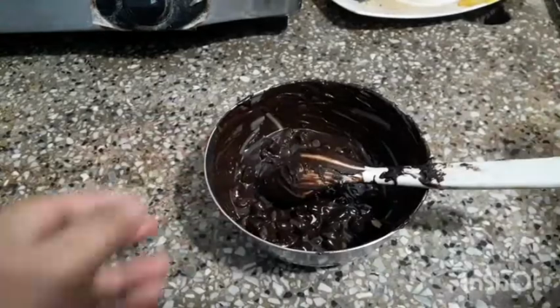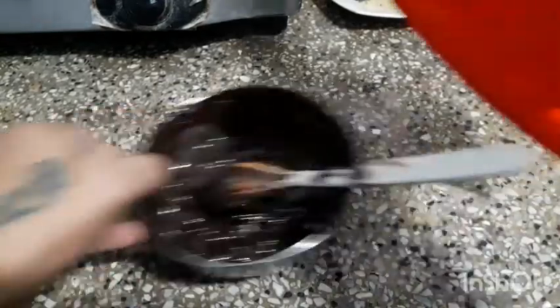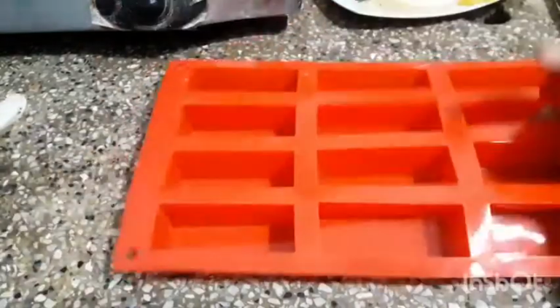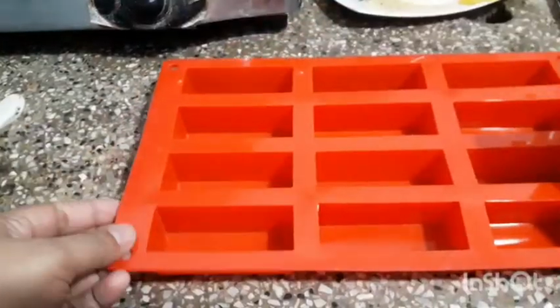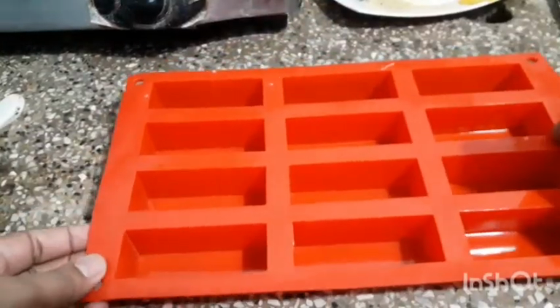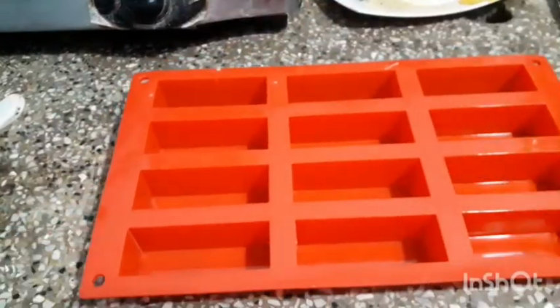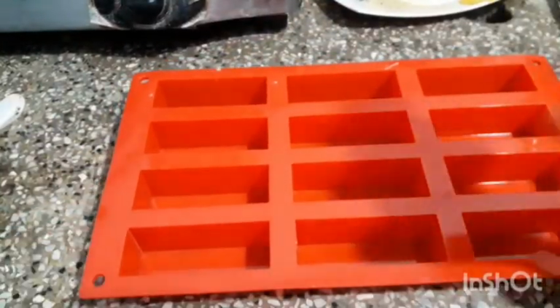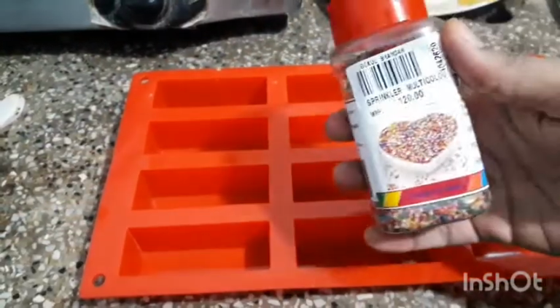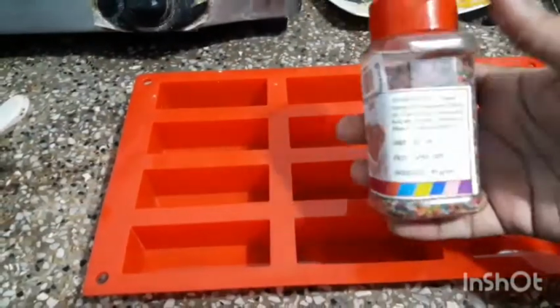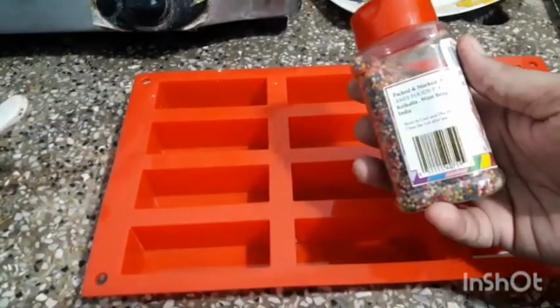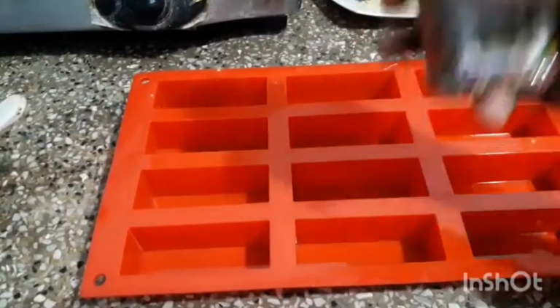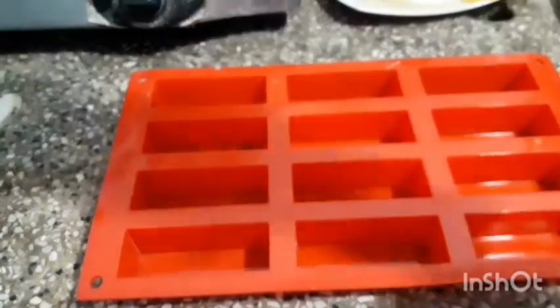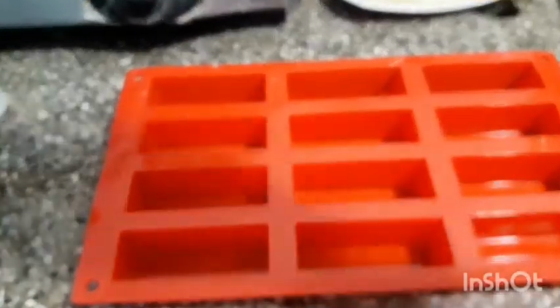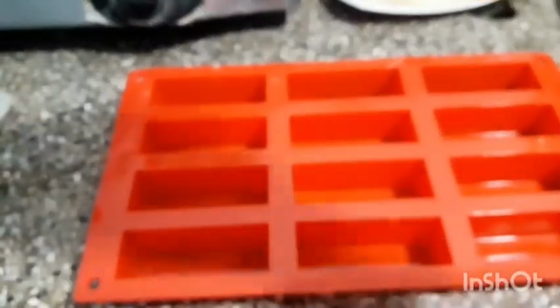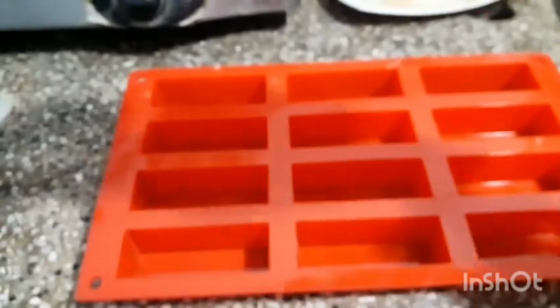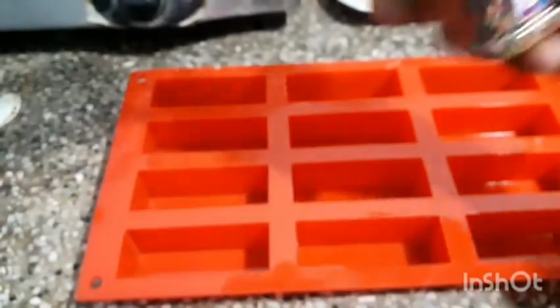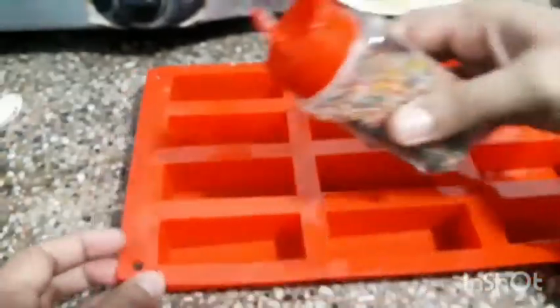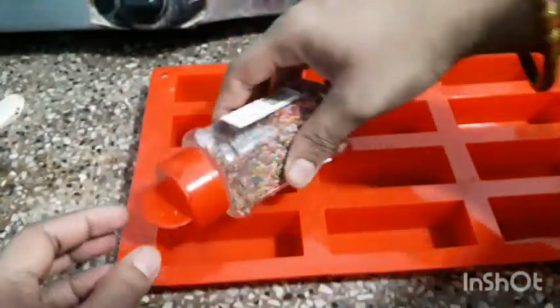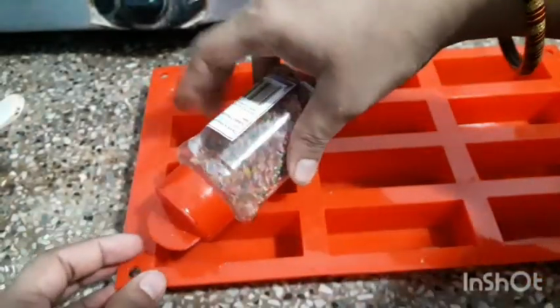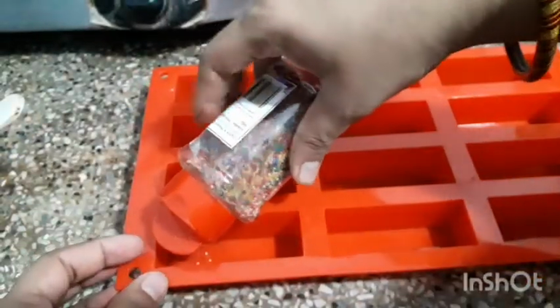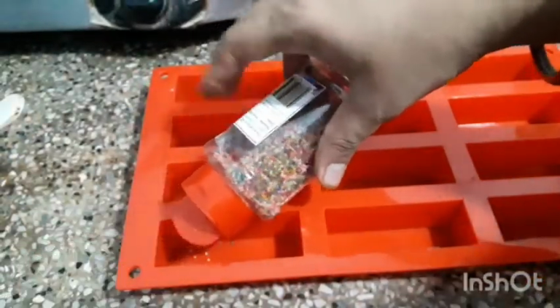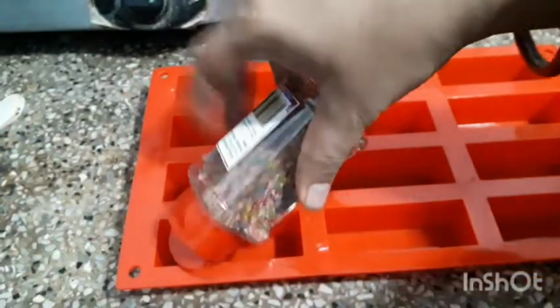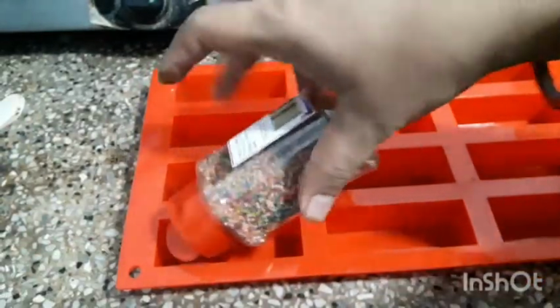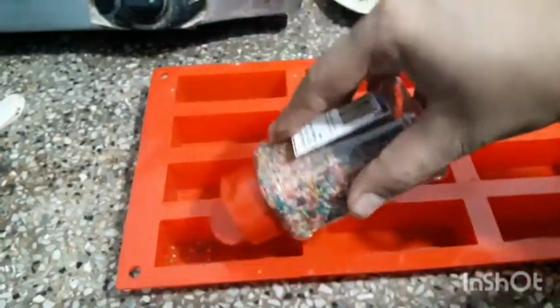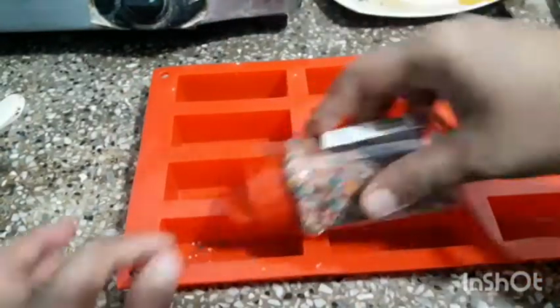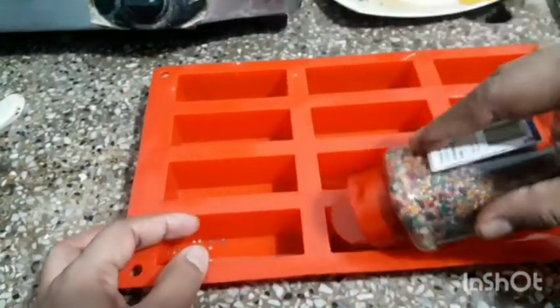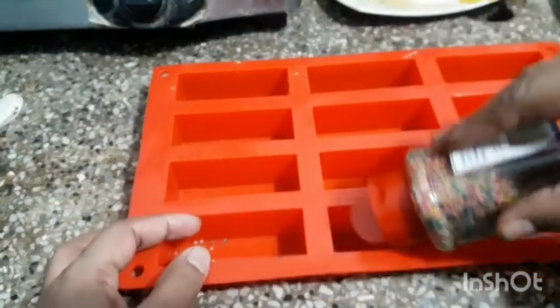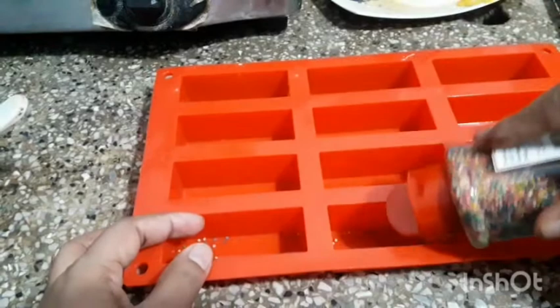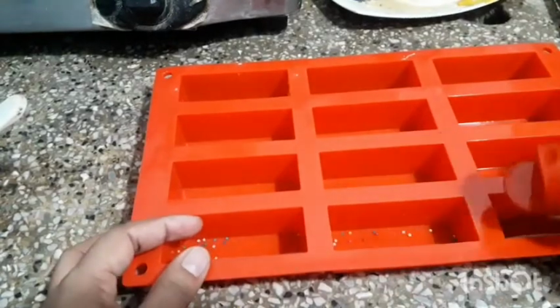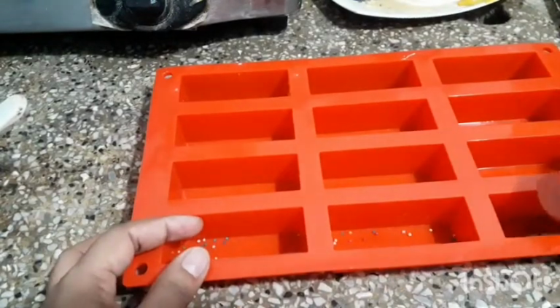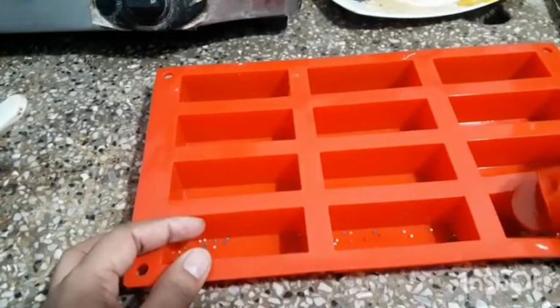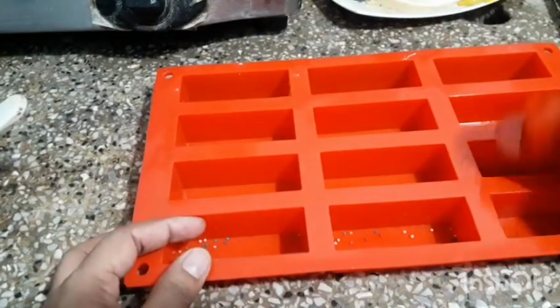Take a rectangle shaped silicon mold and sprinkle some colored edible balls in the mold. It's totally optional — you can make this chocolate without it.